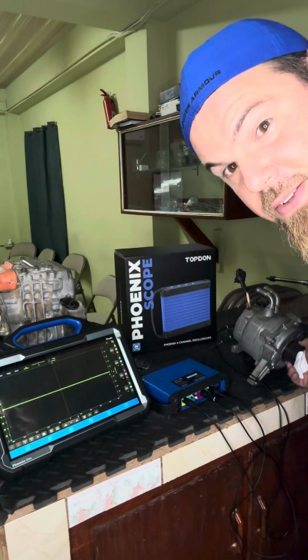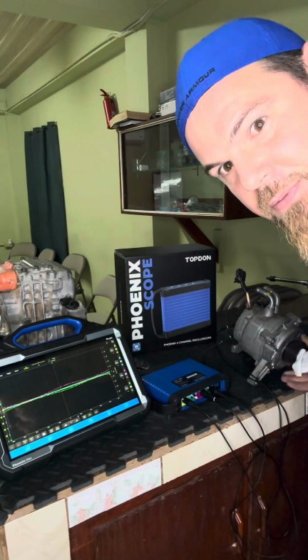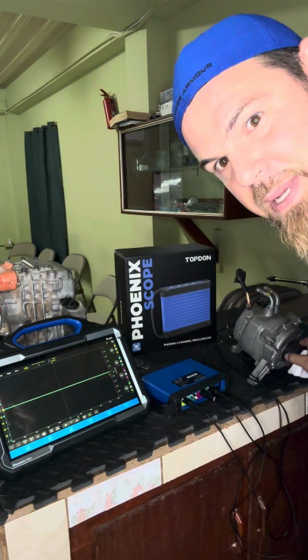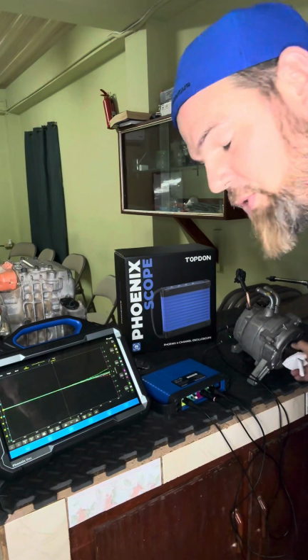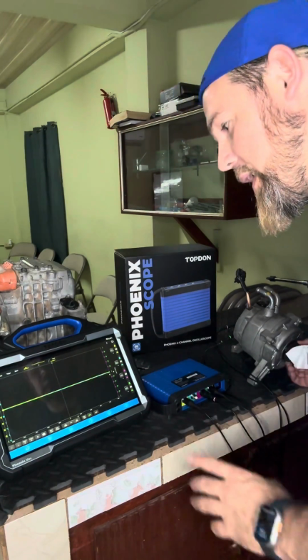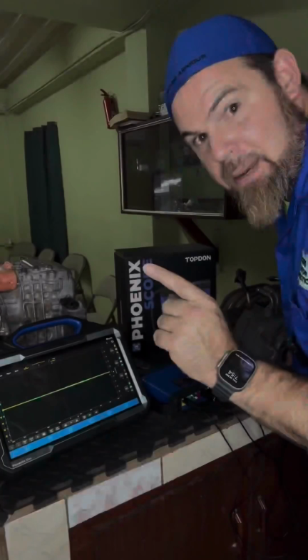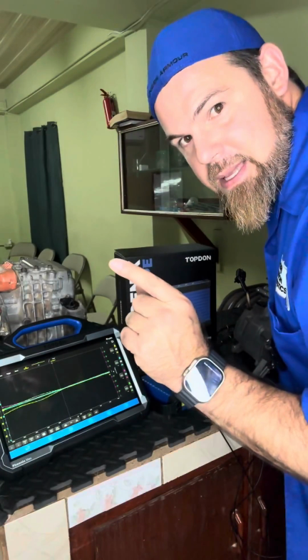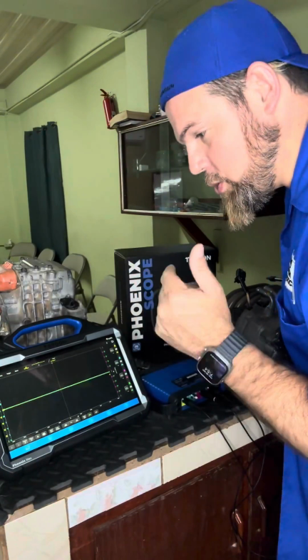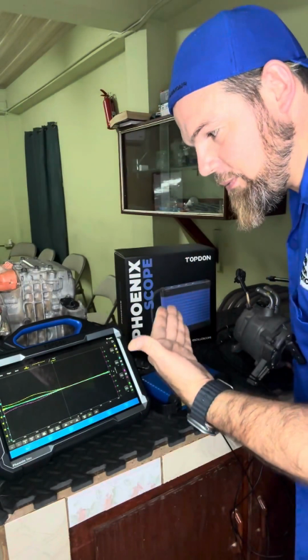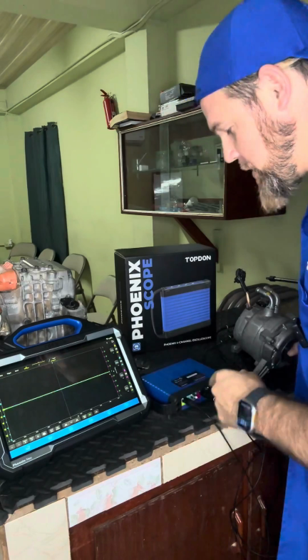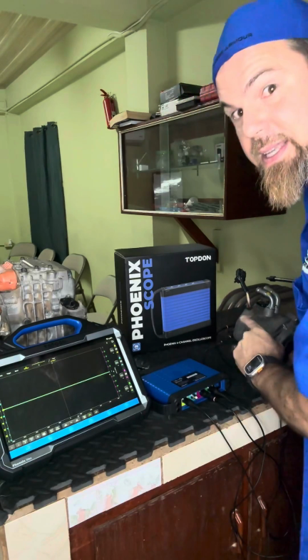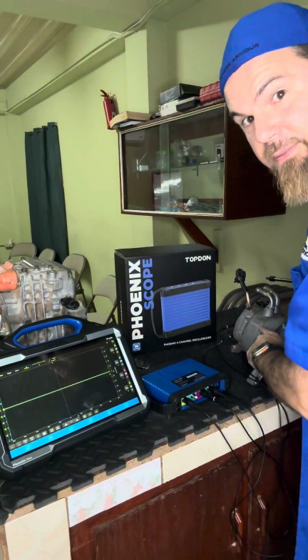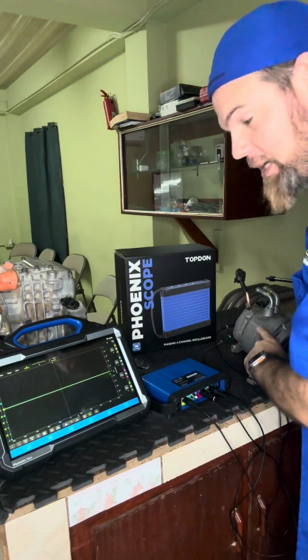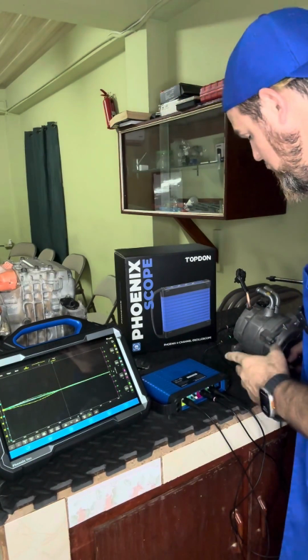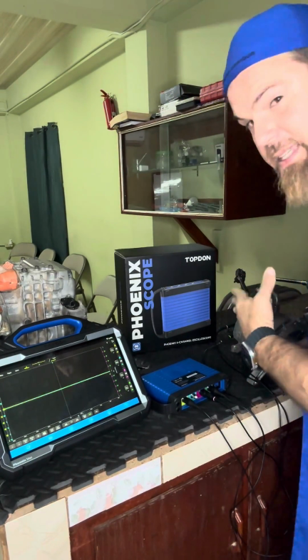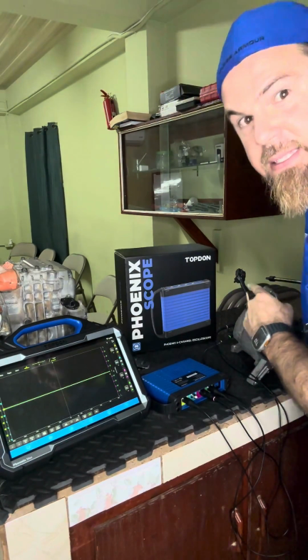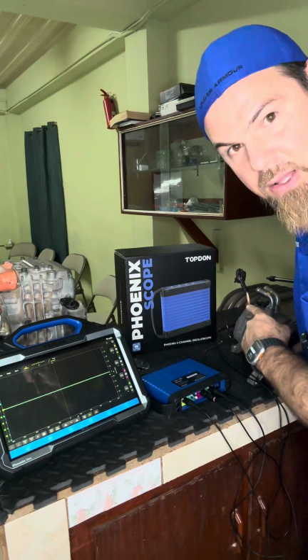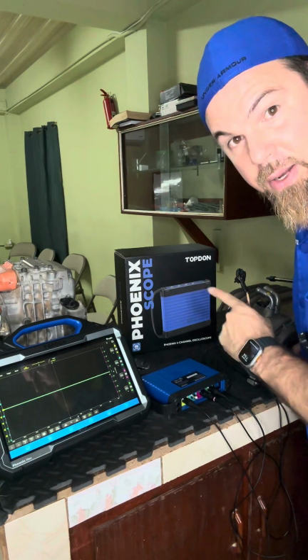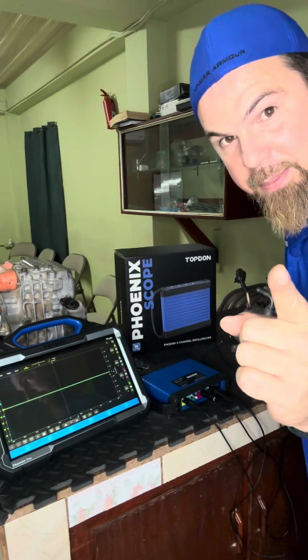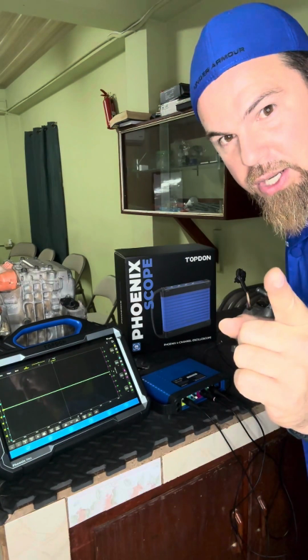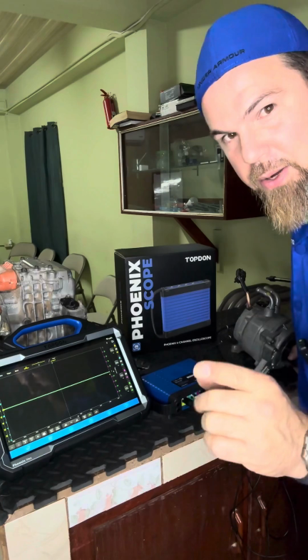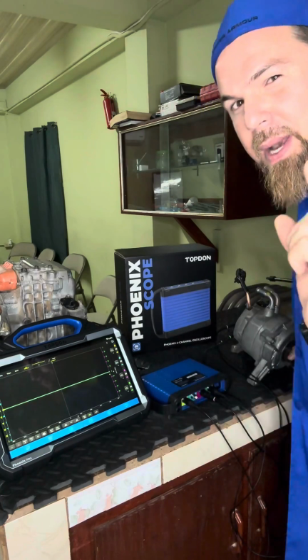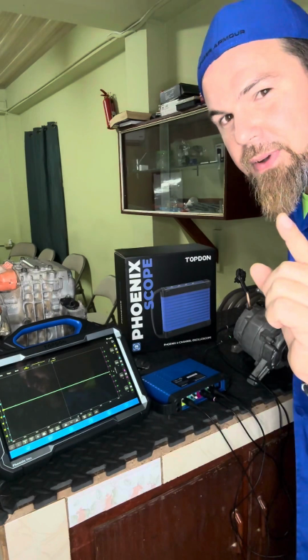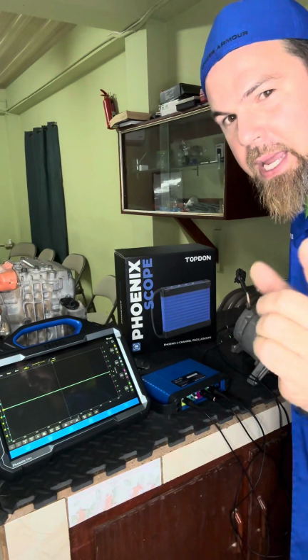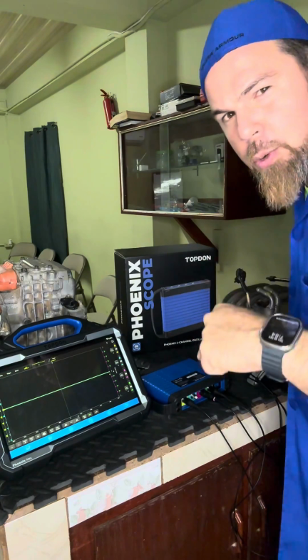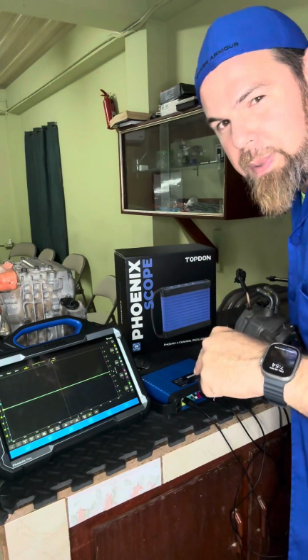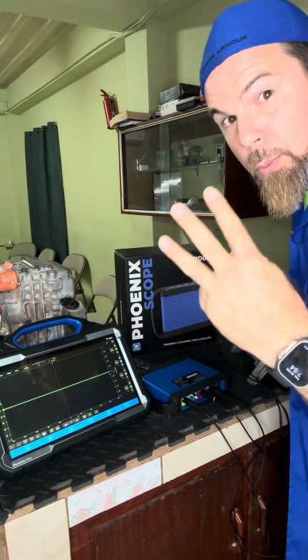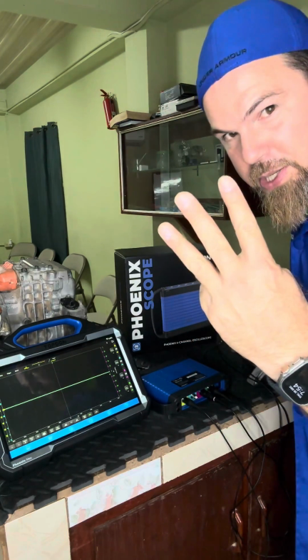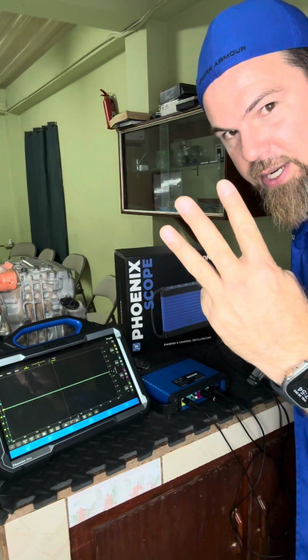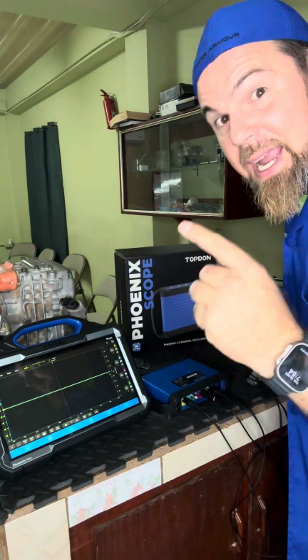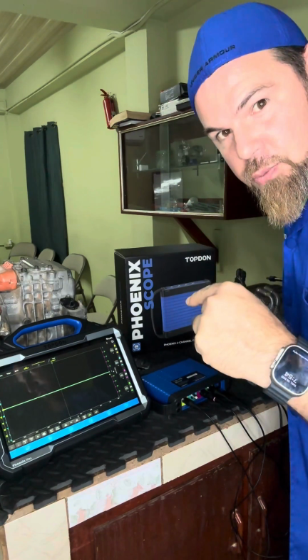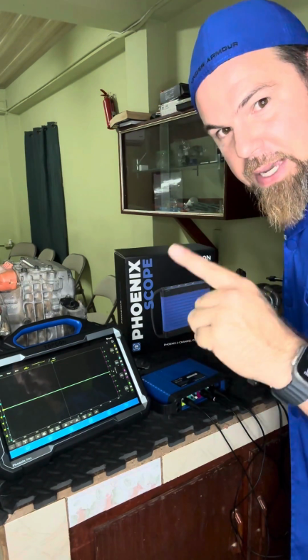Can you see how the phases begin to move? That means that I'm inducing voltage using this high-voltage electric motor, which in this case is a Hyundai Ioniq hybrid starter generator. But what happens if I apply a little more speed with the three channels connected to each one of the phases?